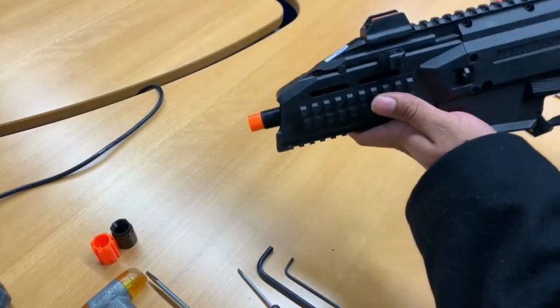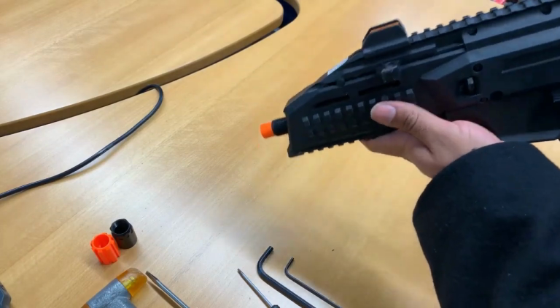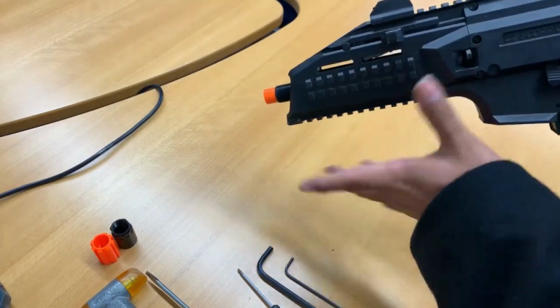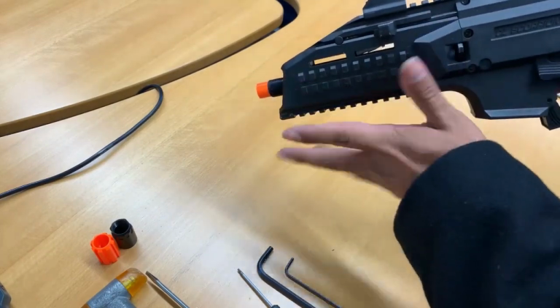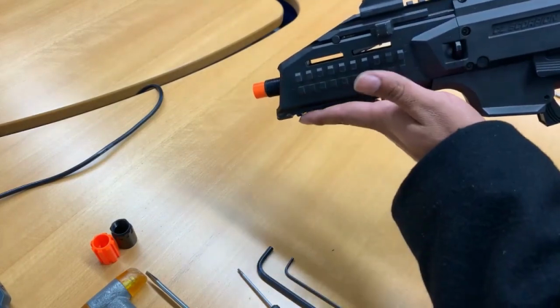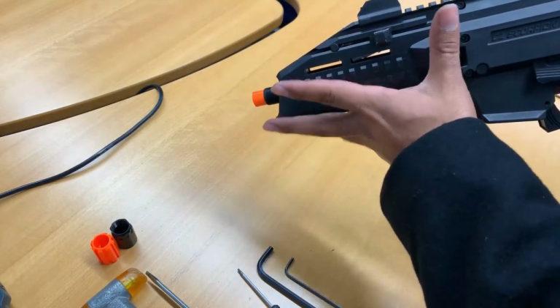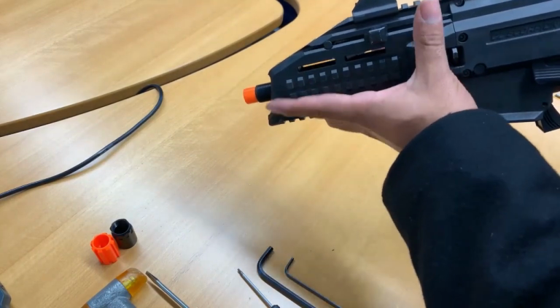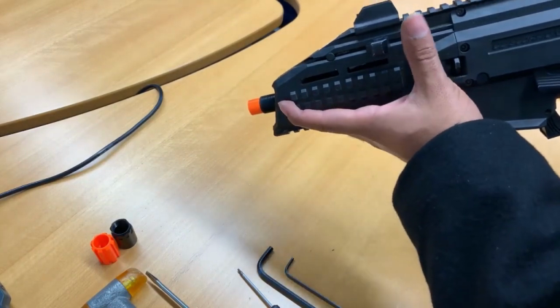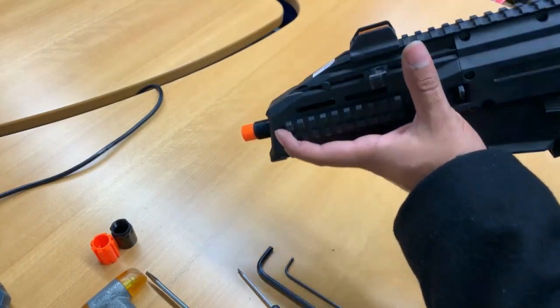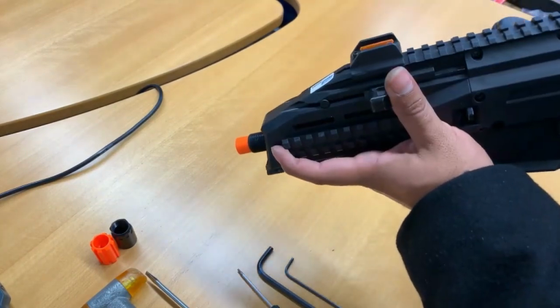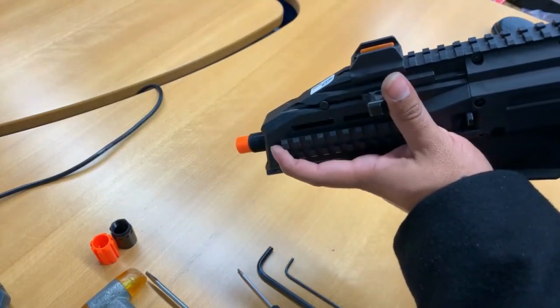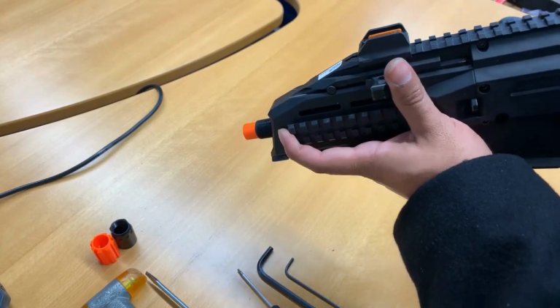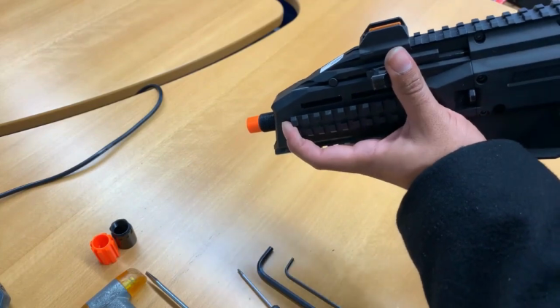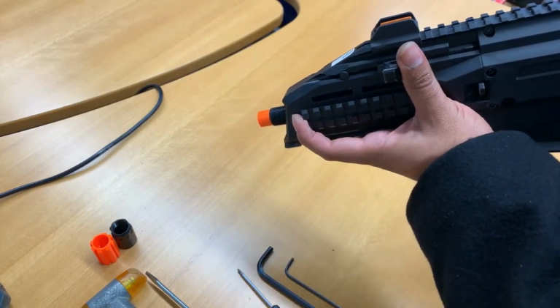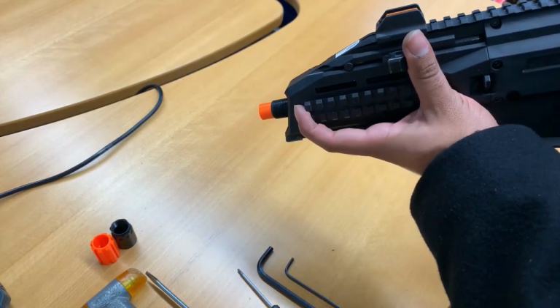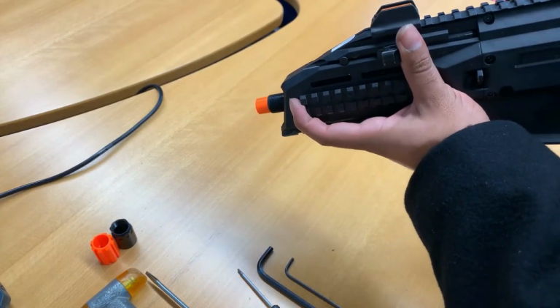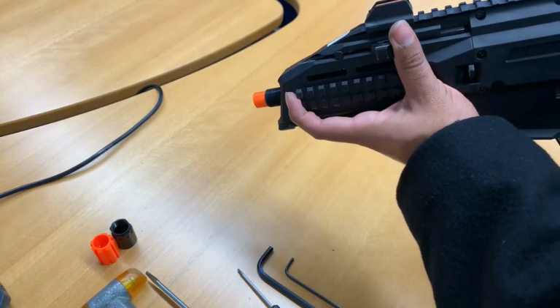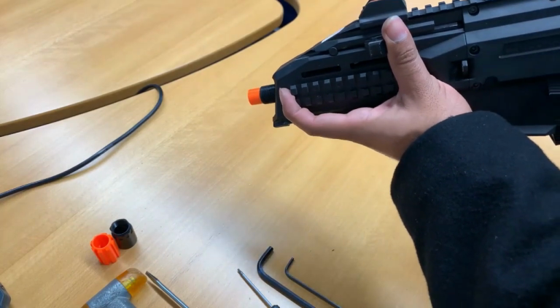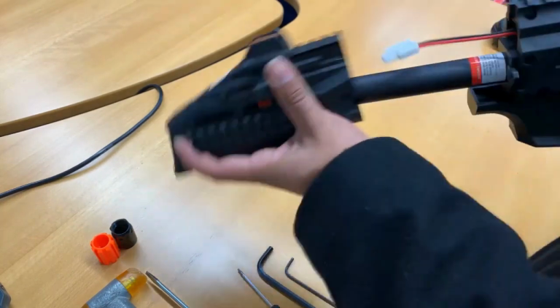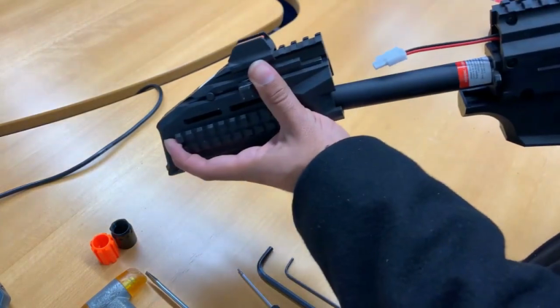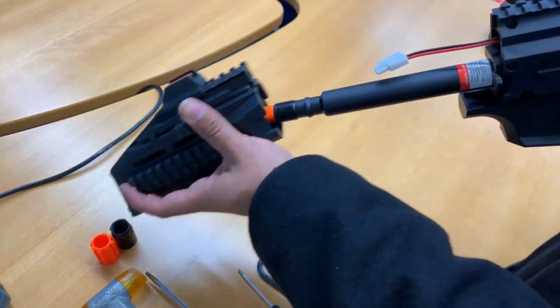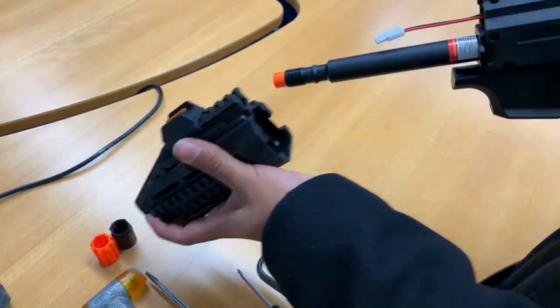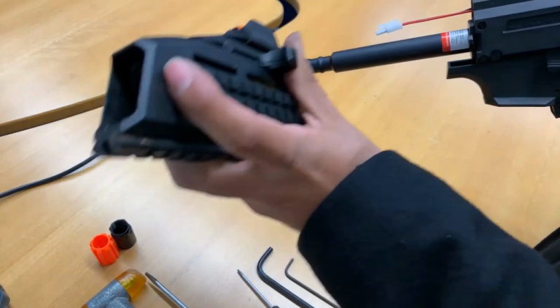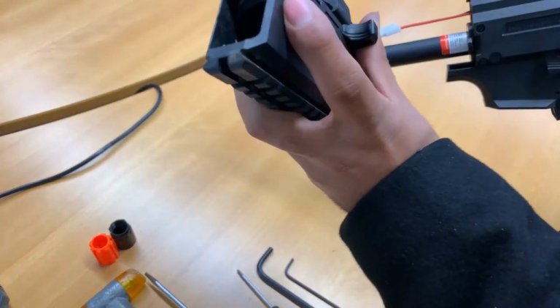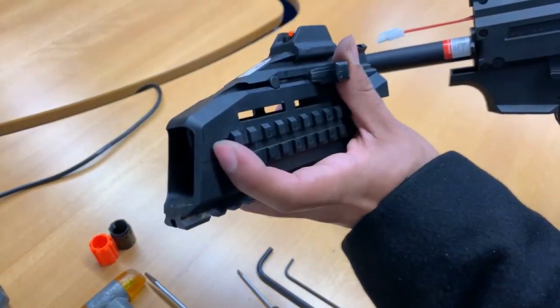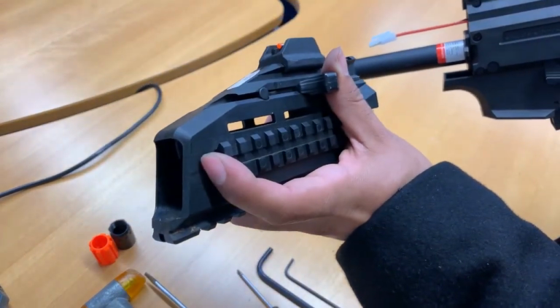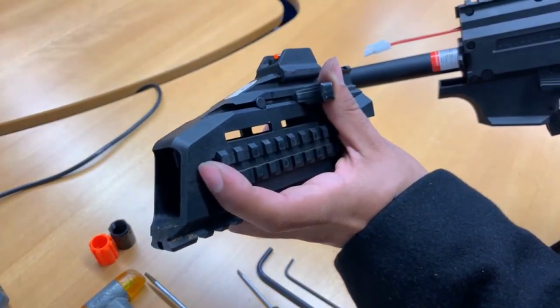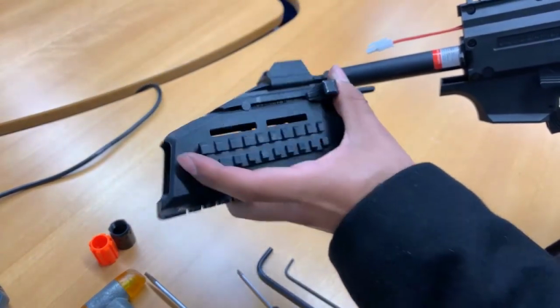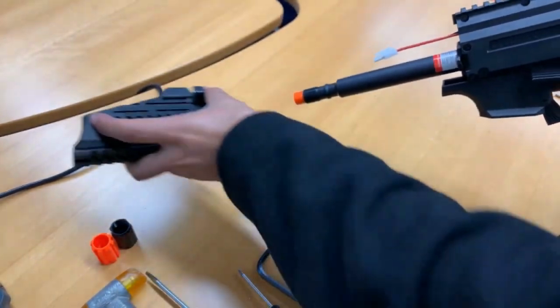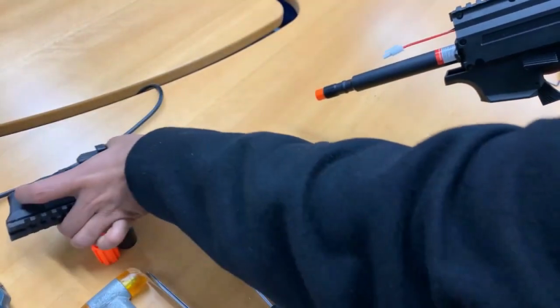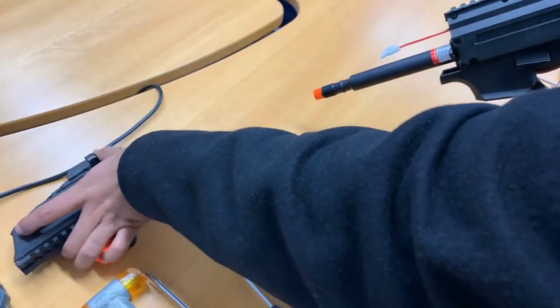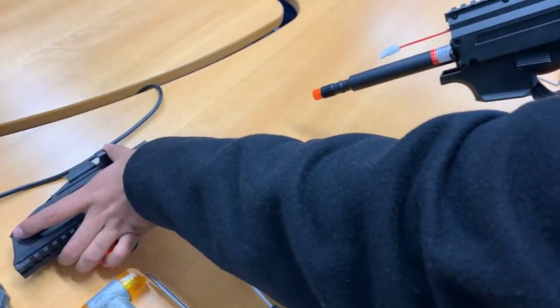Now when you take off the handguard, you're going to put a thumb on the charging handle and just pry it open like this. It should pop off without any real force. Put that to the side.